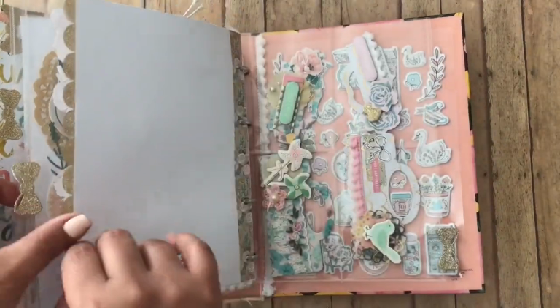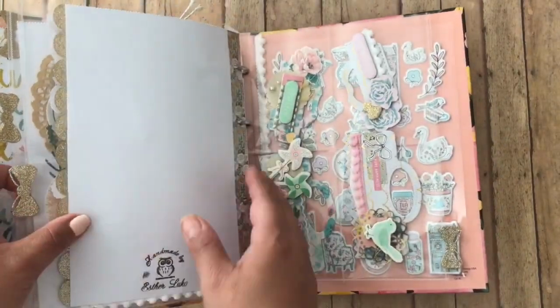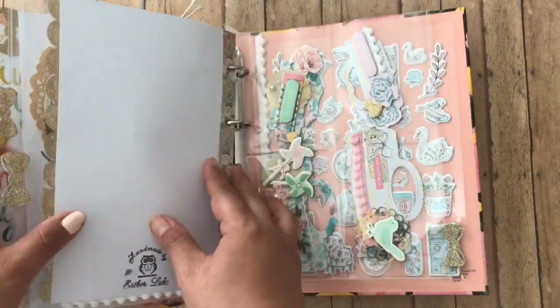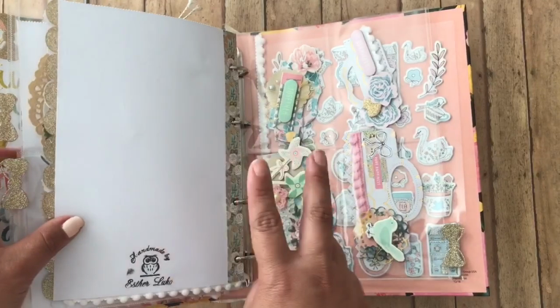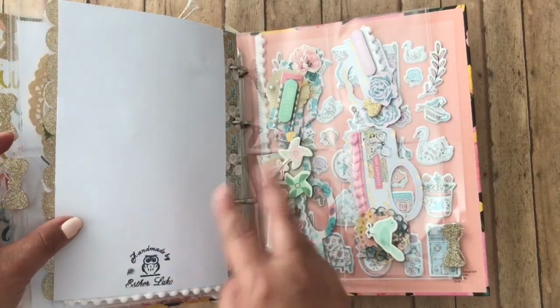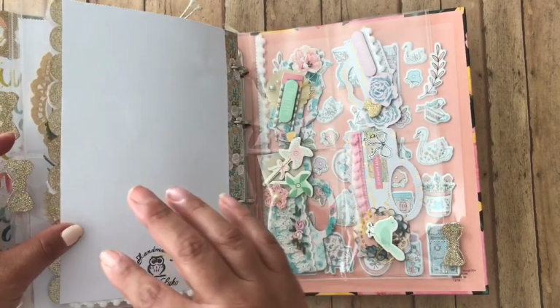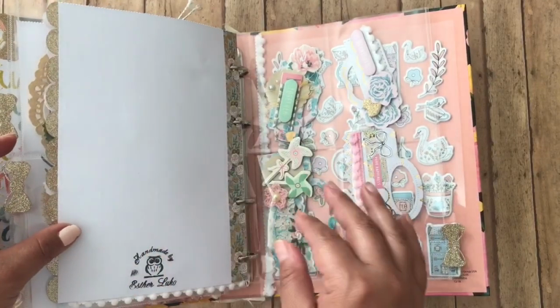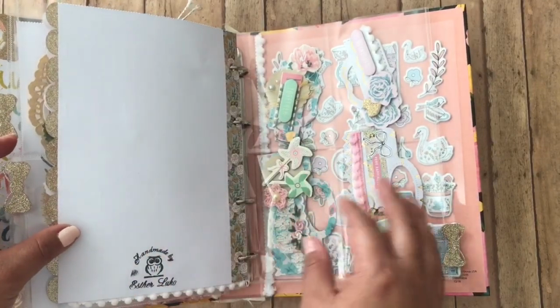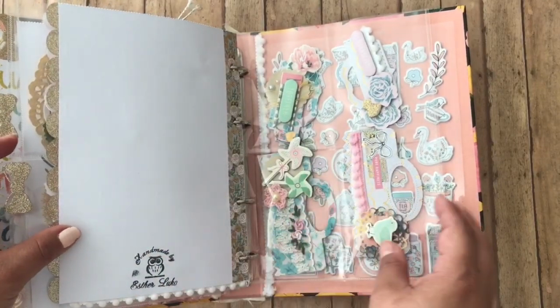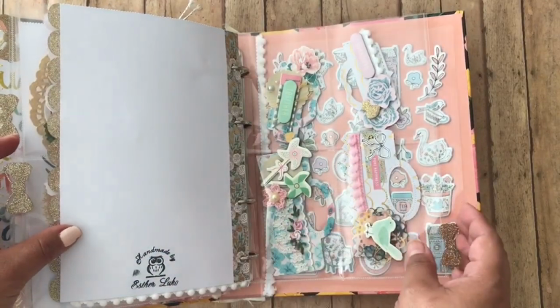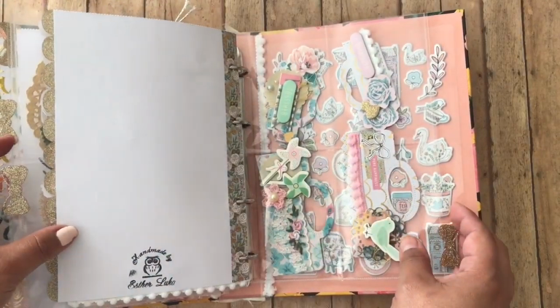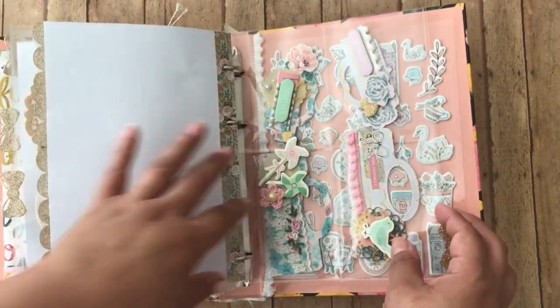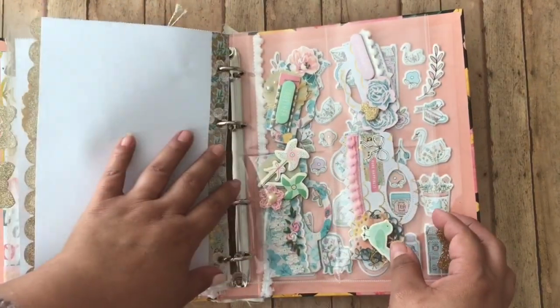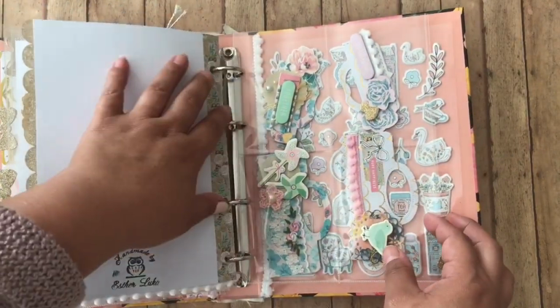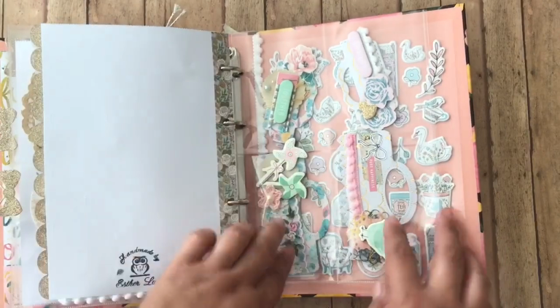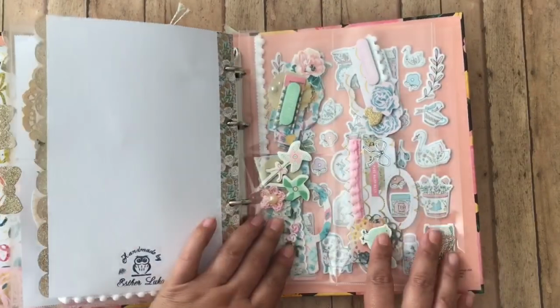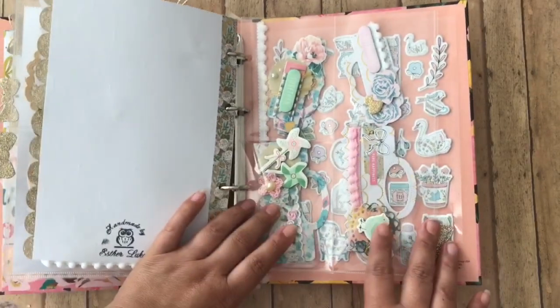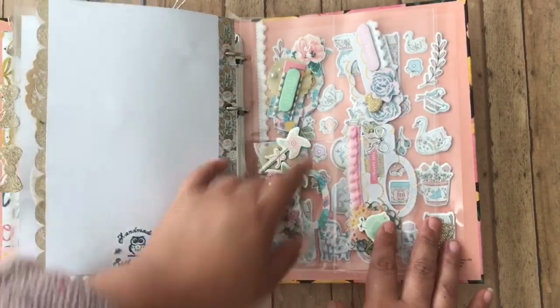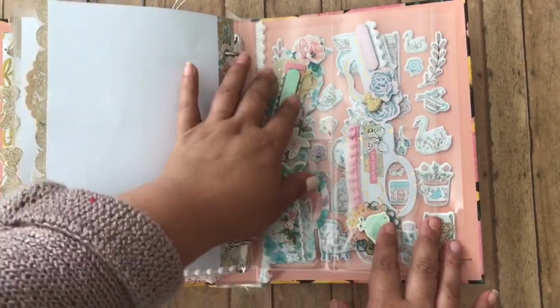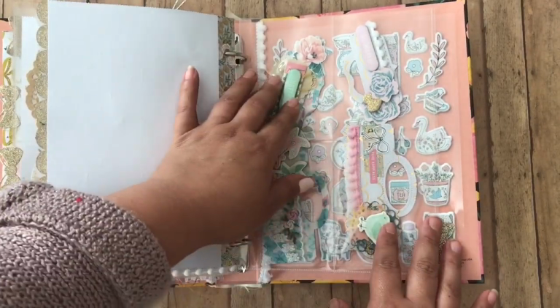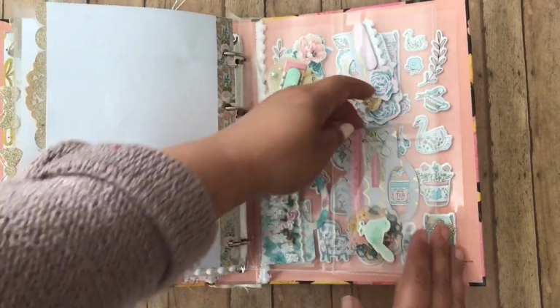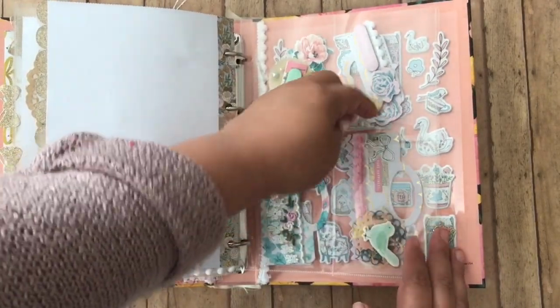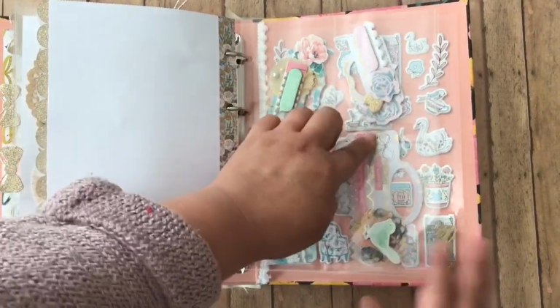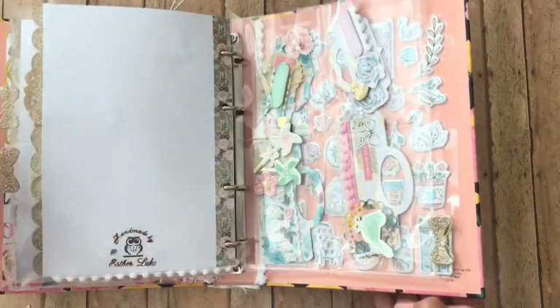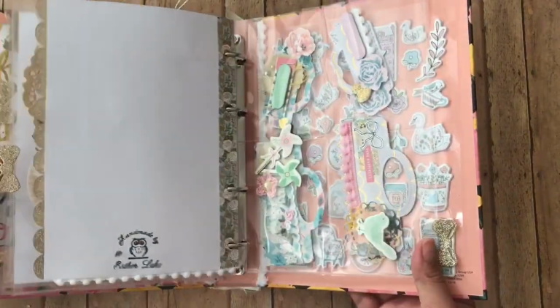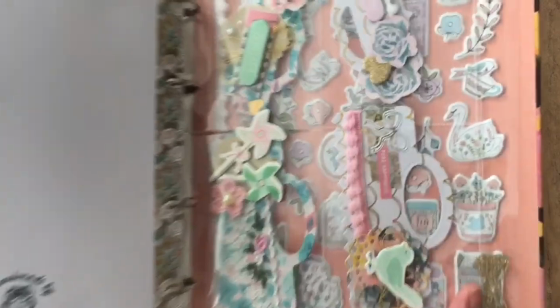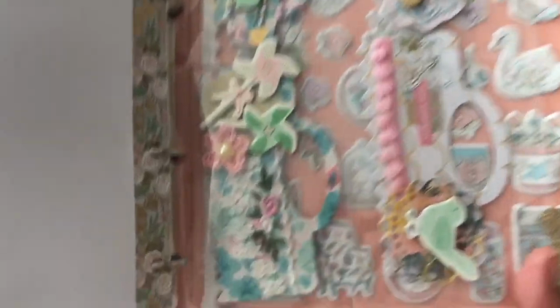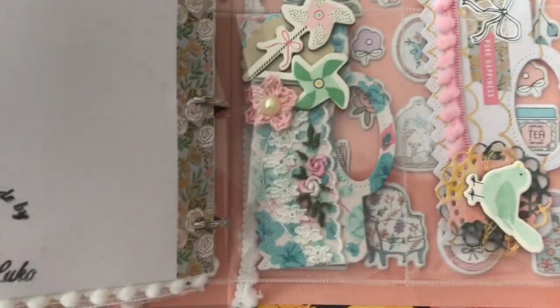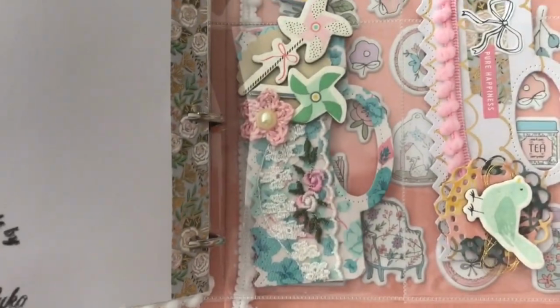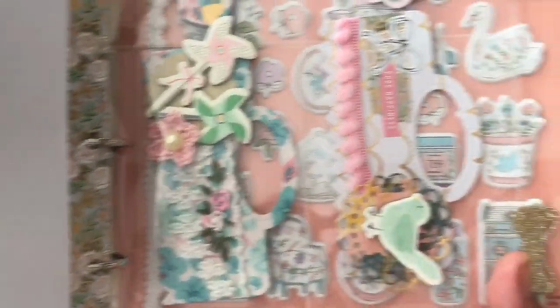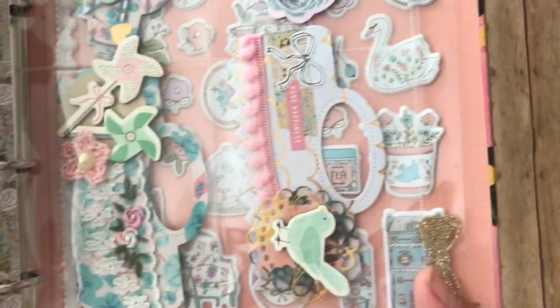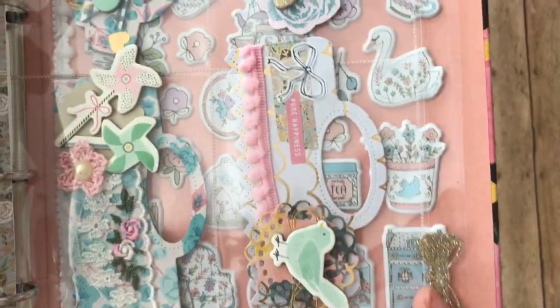And then we also had to include two back toppers that were ready to use — that she didn't have to do anything to them. So I gave her four: two kind of medium ones and two small ones, and they are decorated and ready to go.